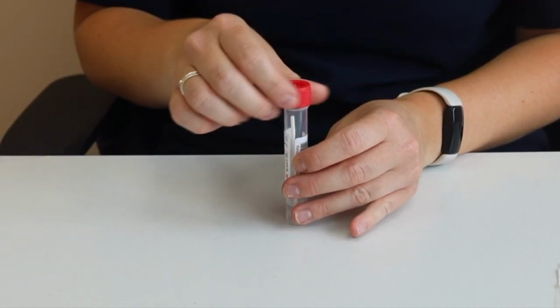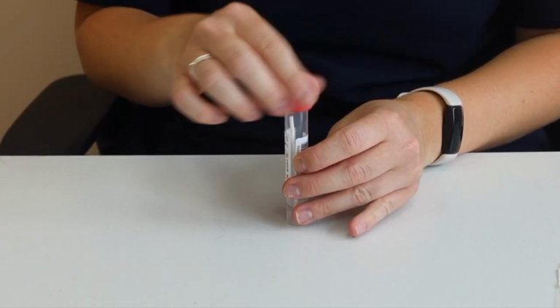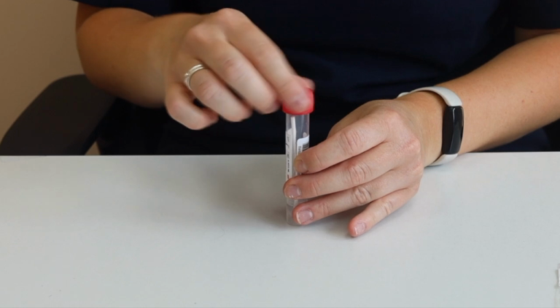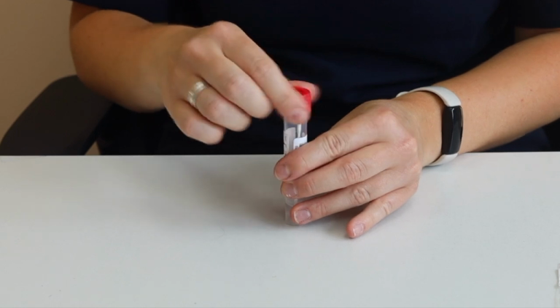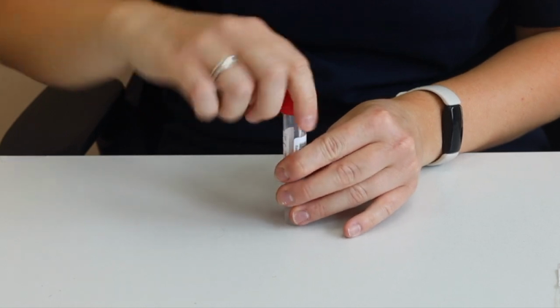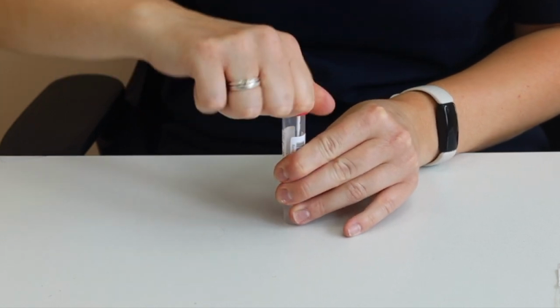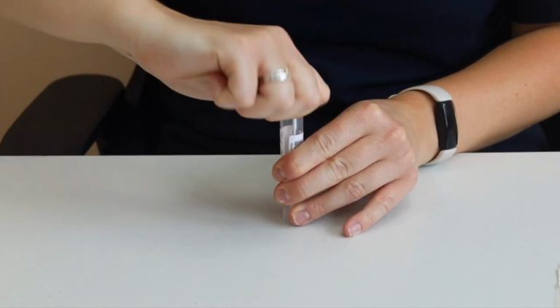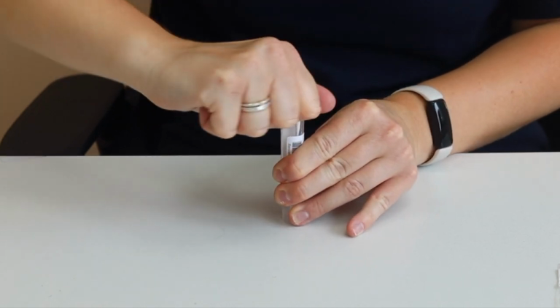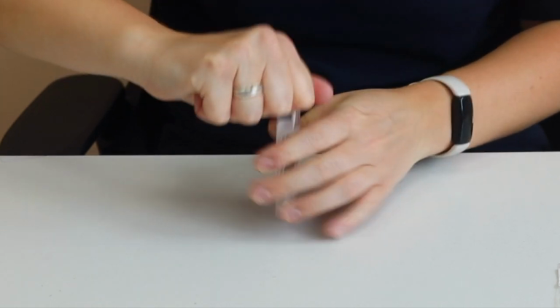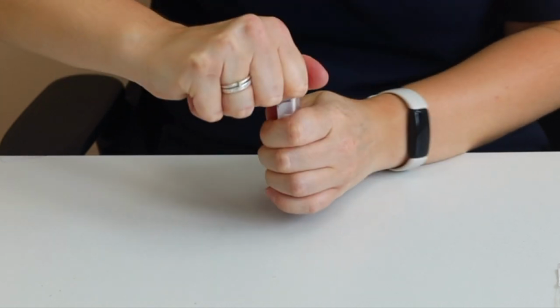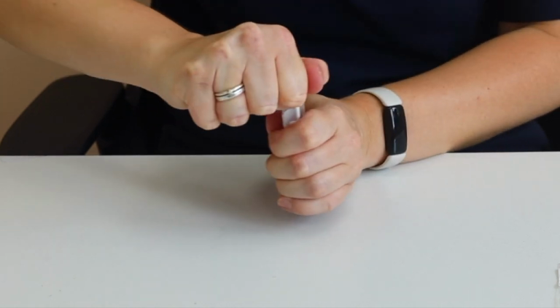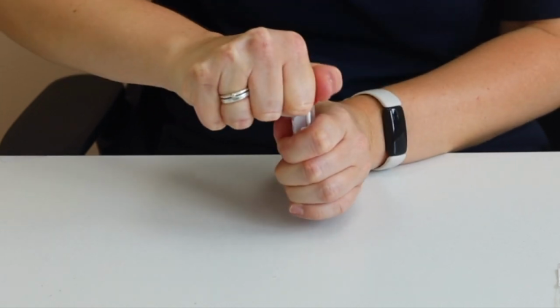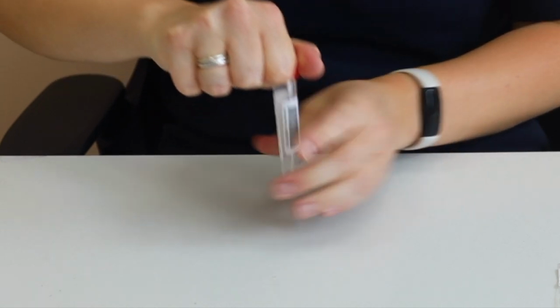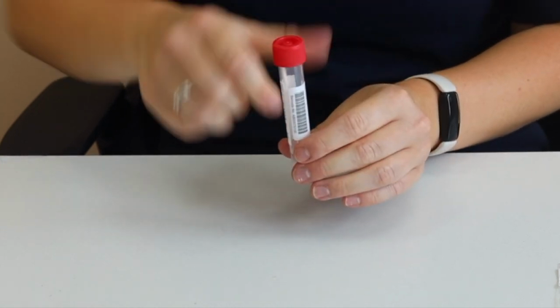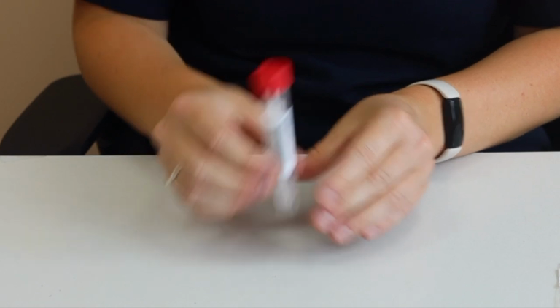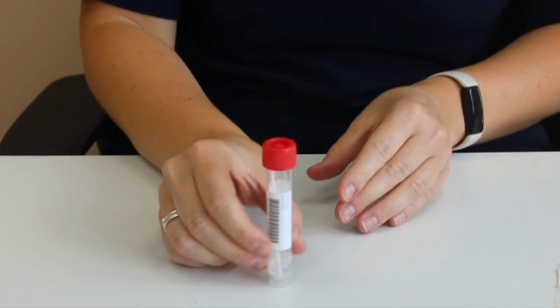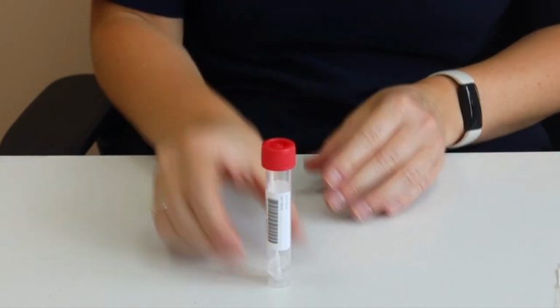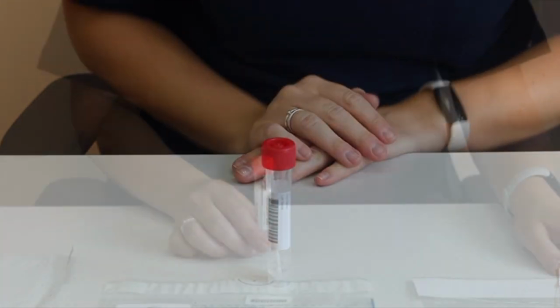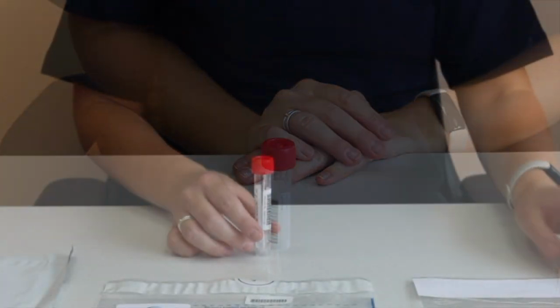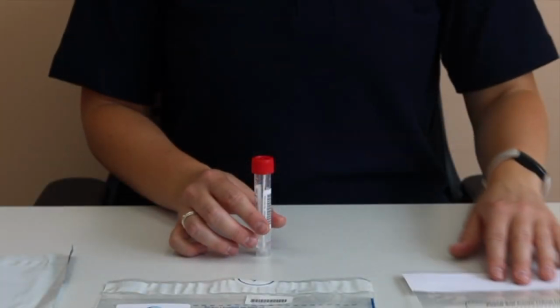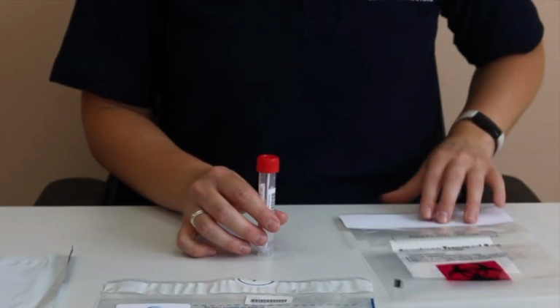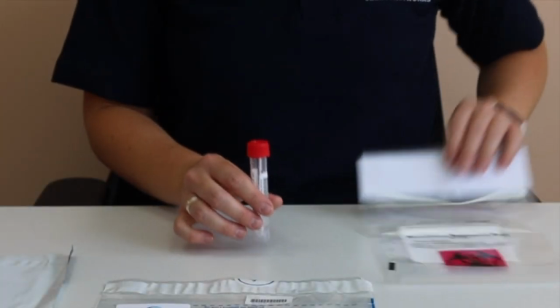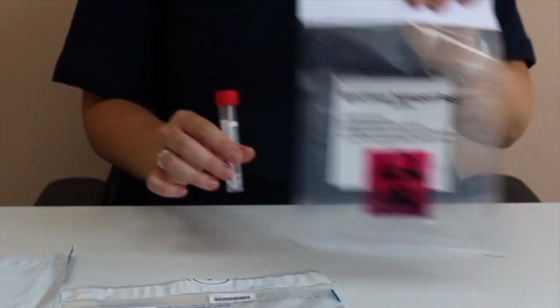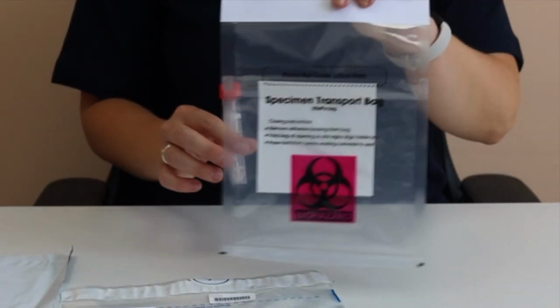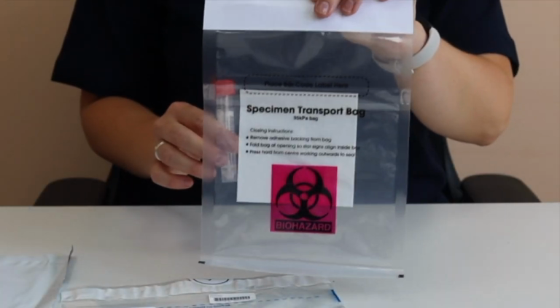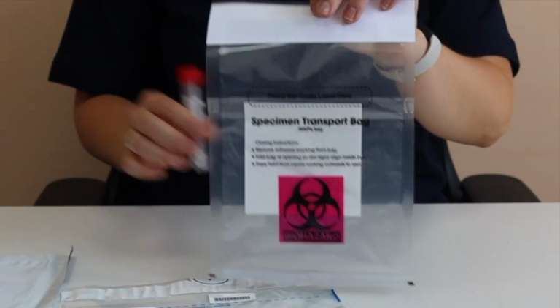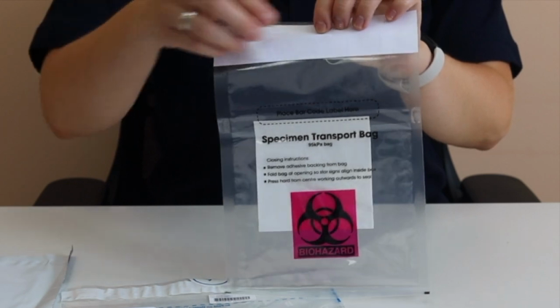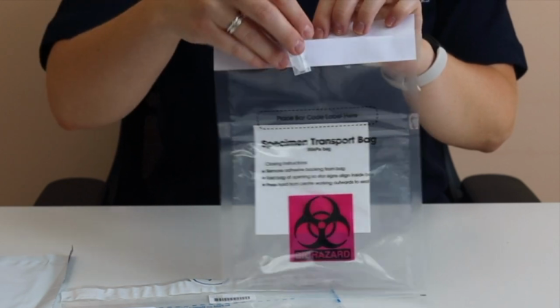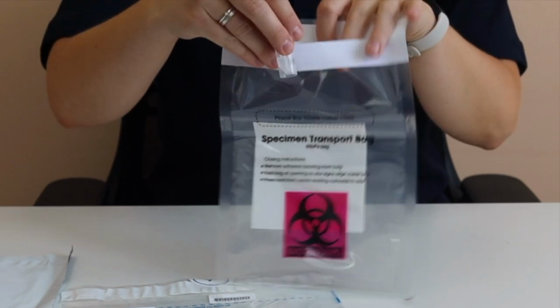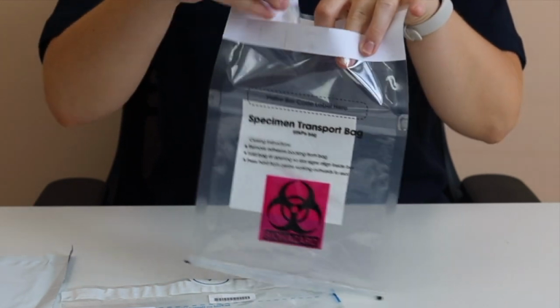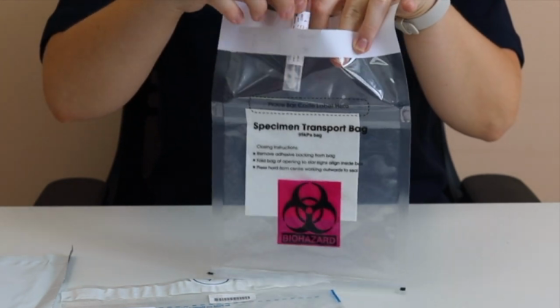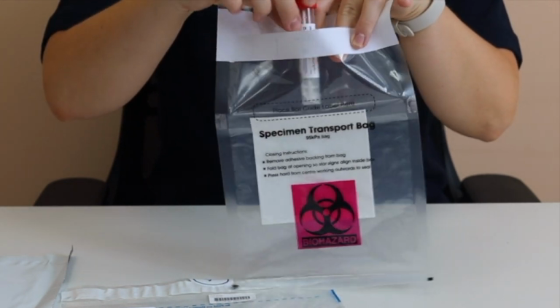Securely screw the lid back onto the tube. It's very important the lid is screwed on tightly so that the liquid does not leak. Place the tube into the biohazard bag and seal it.